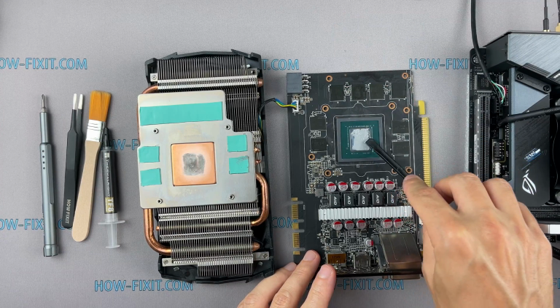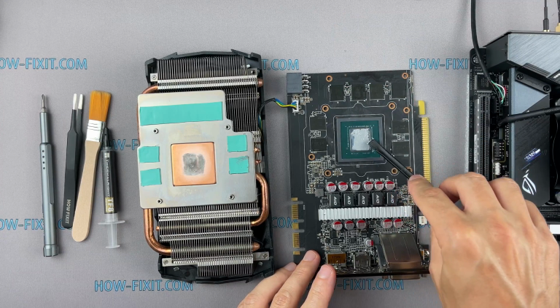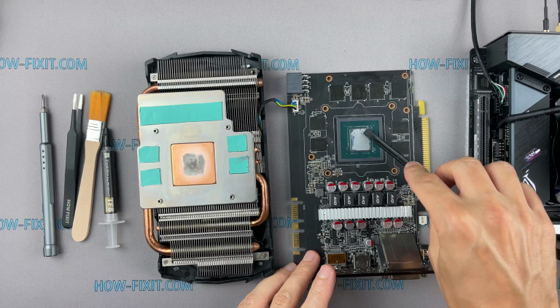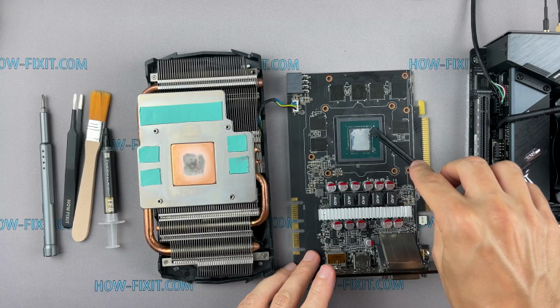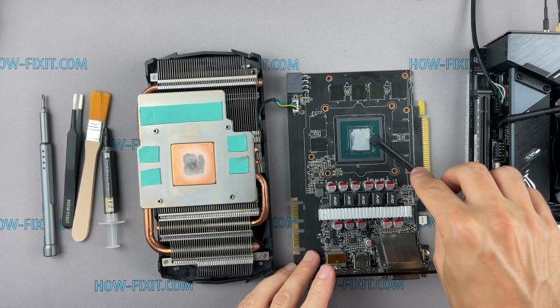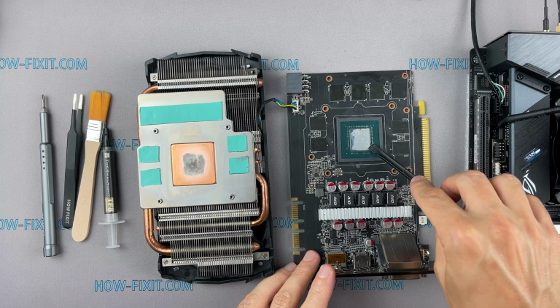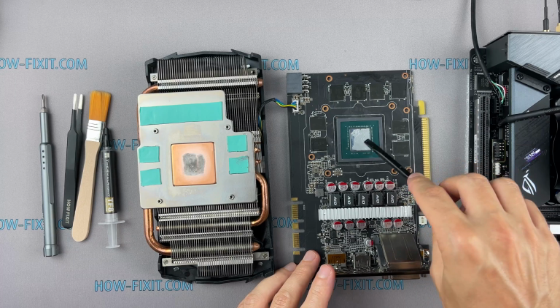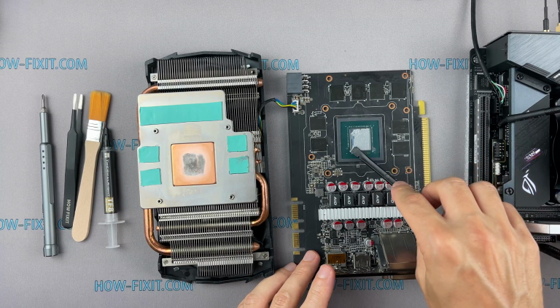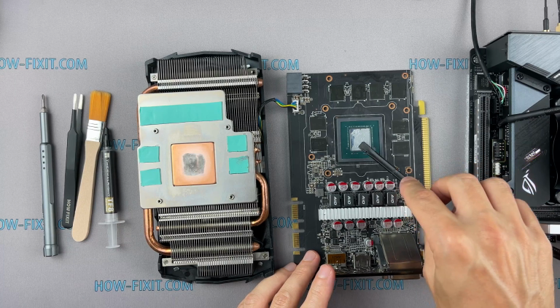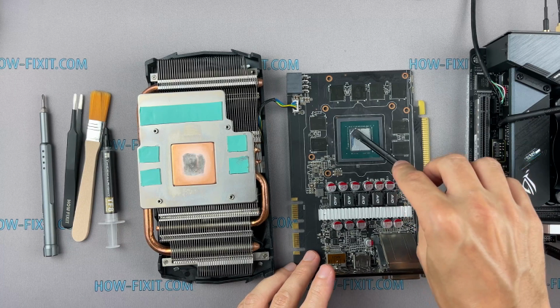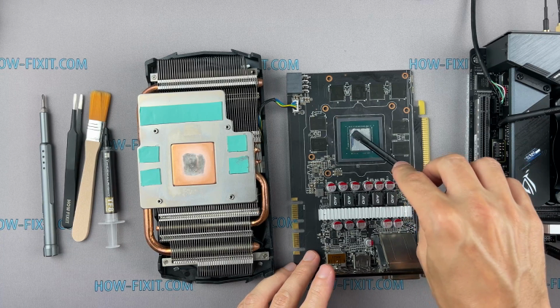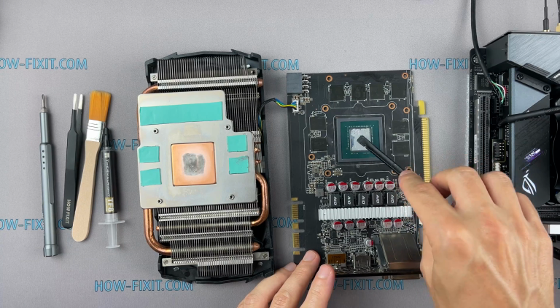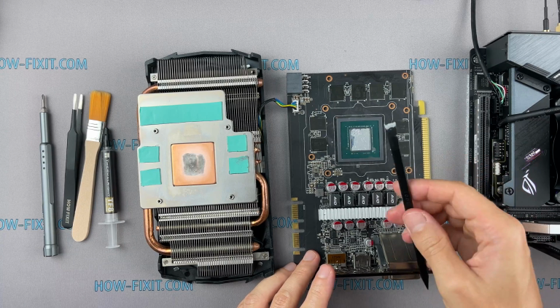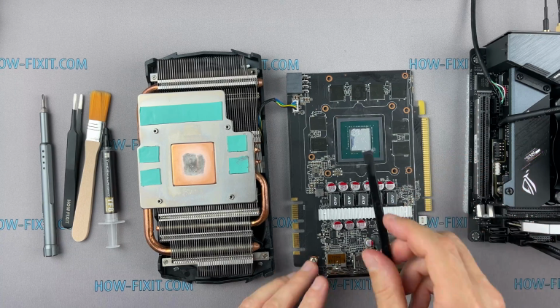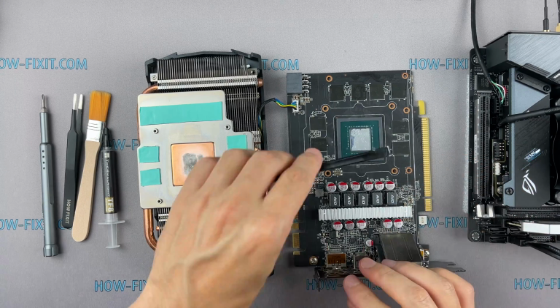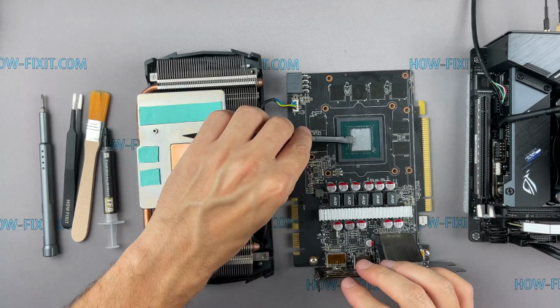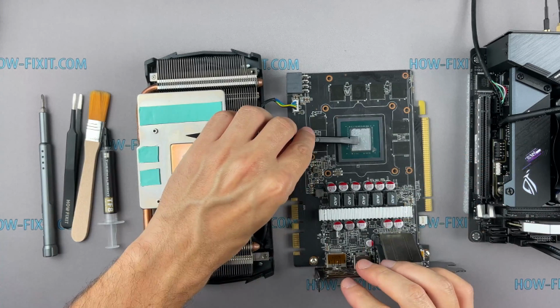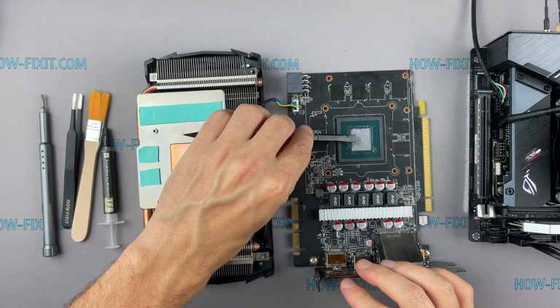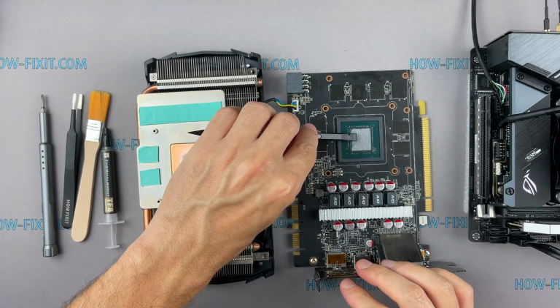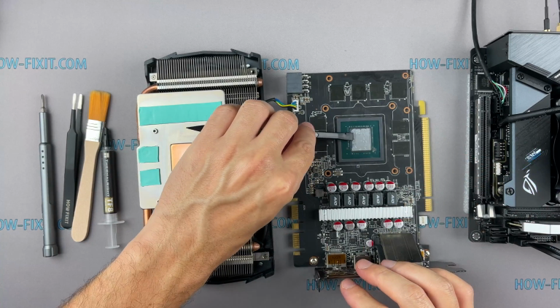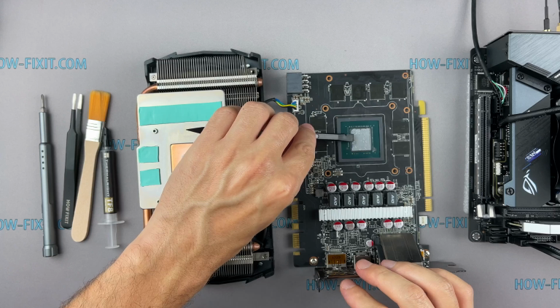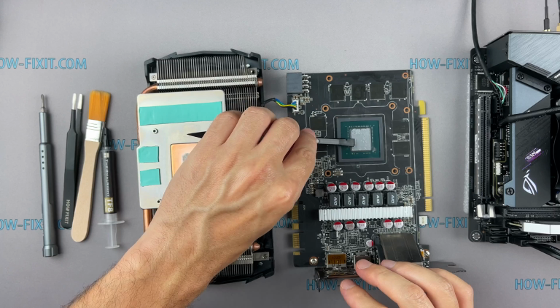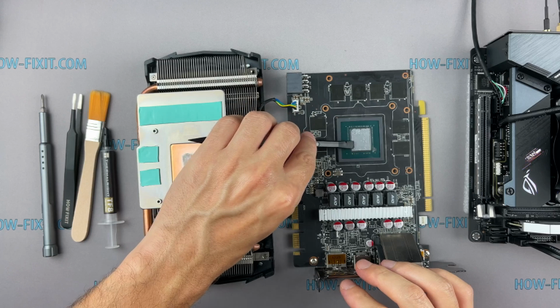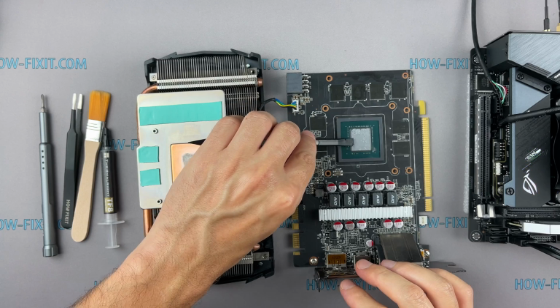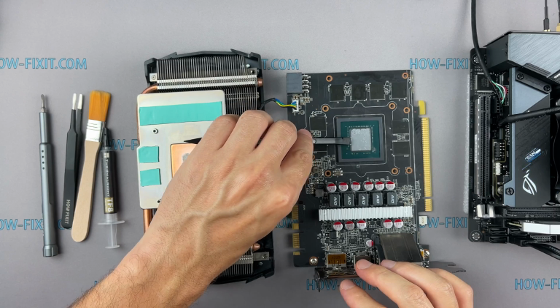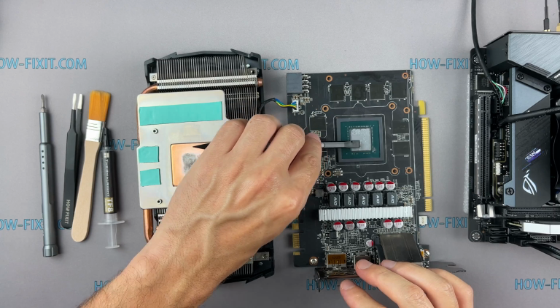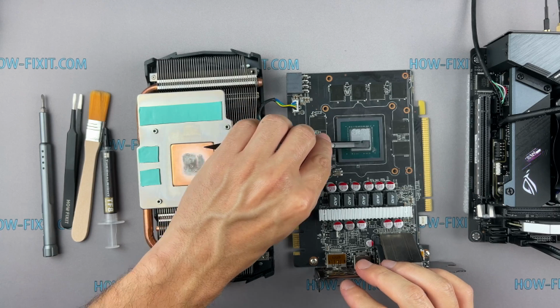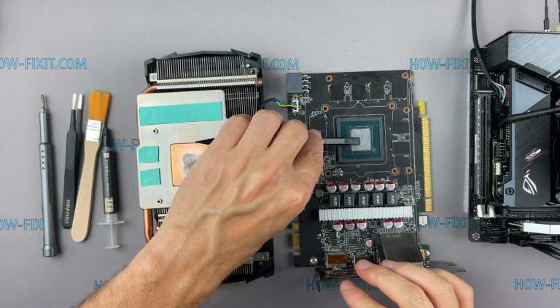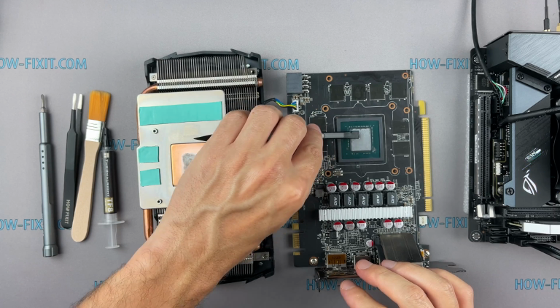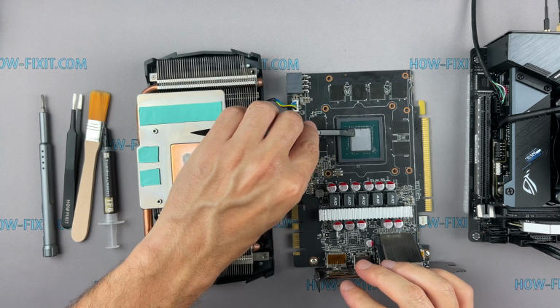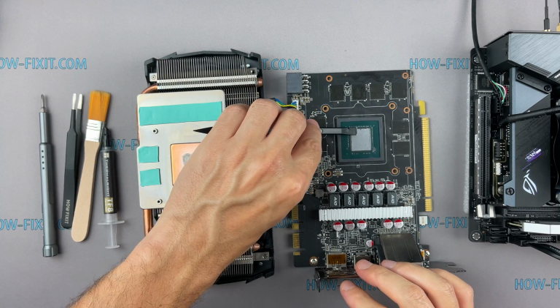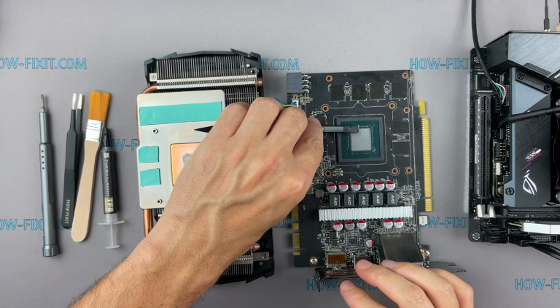Also, in this video I compare the effectiveness of thermal paste versus liquid metal. I think you will be interested to know the result of the test.